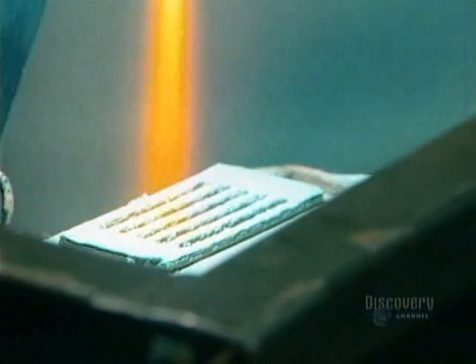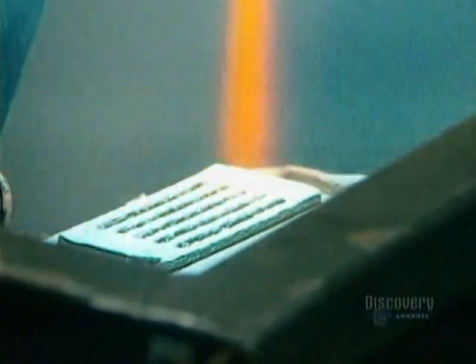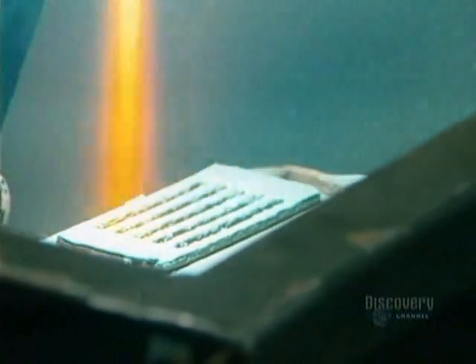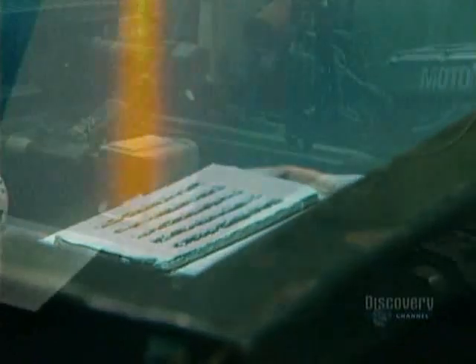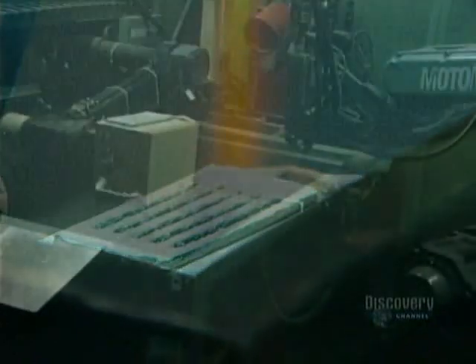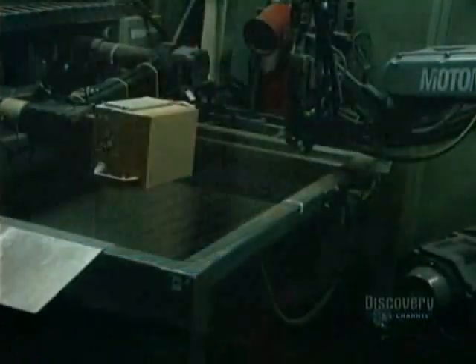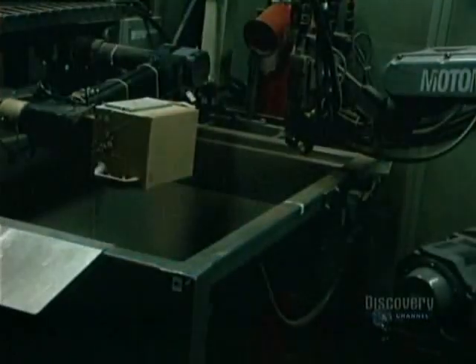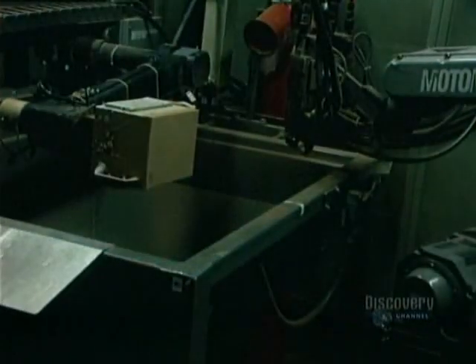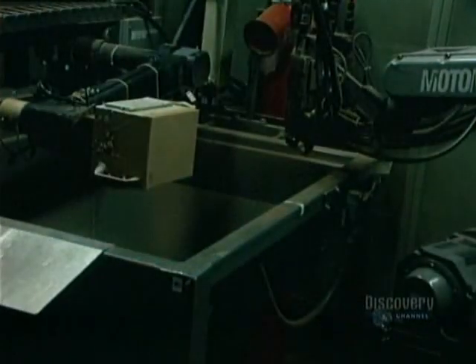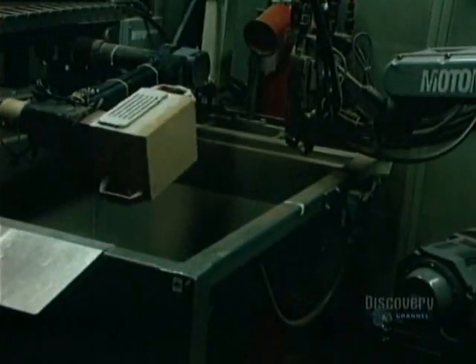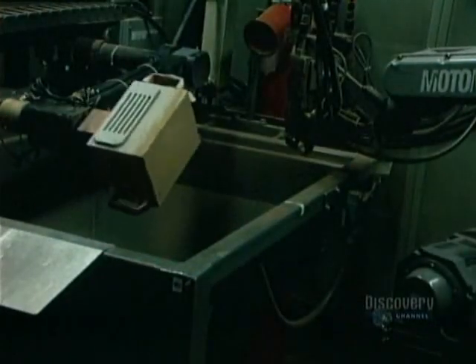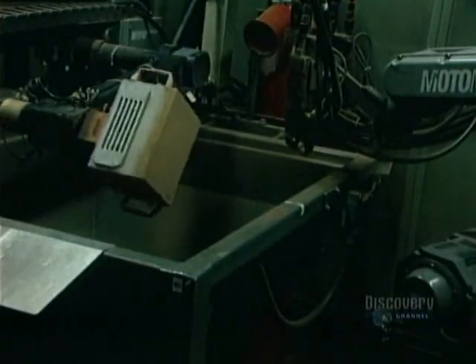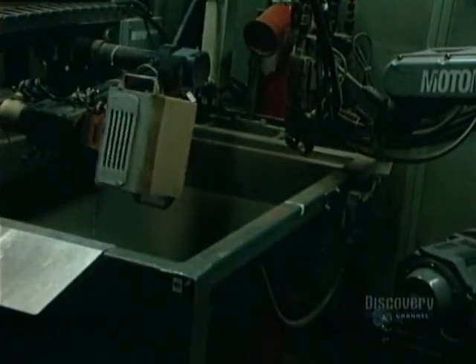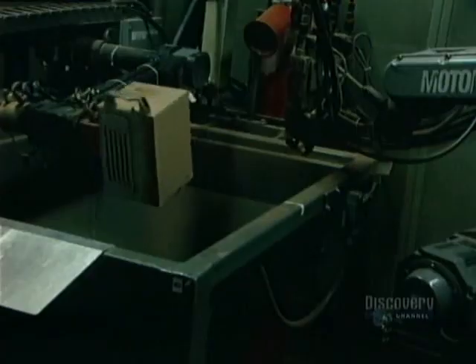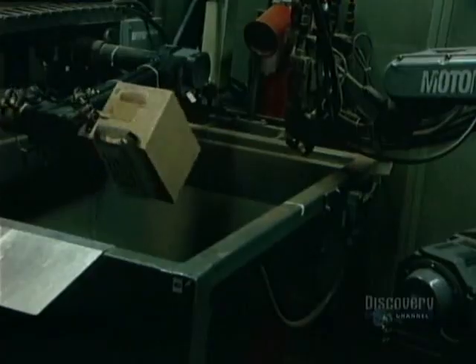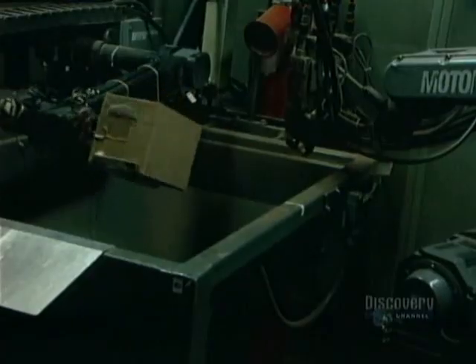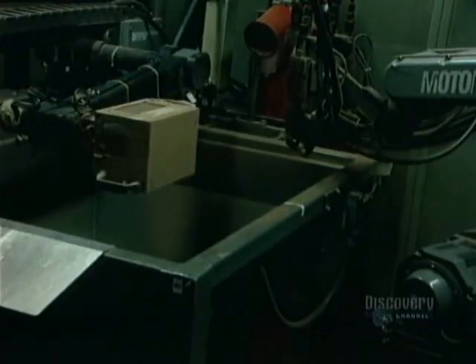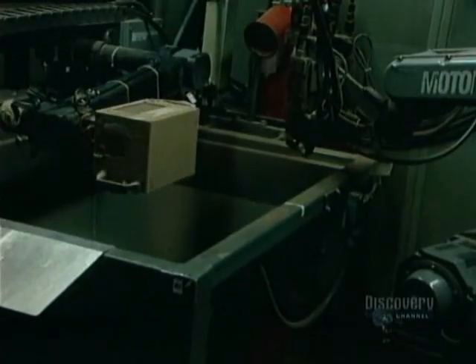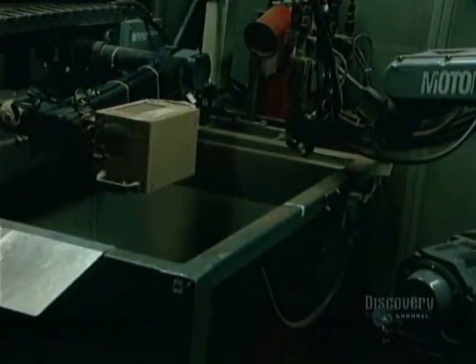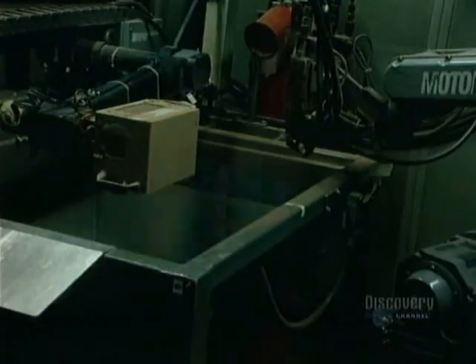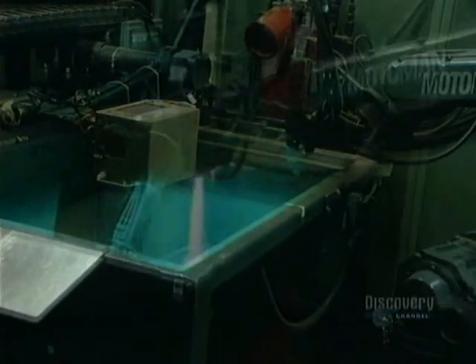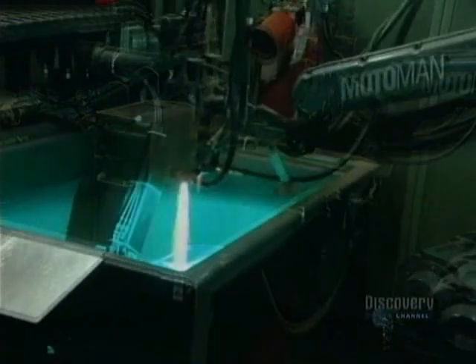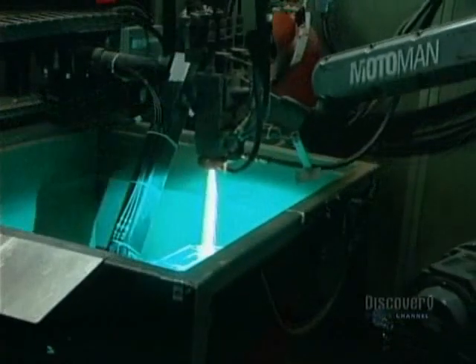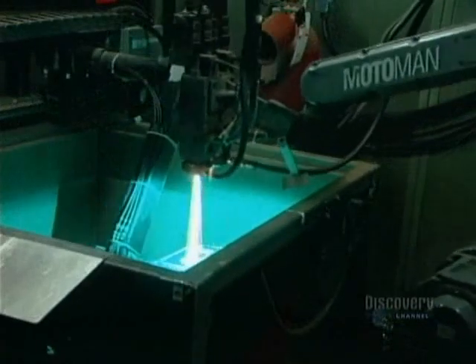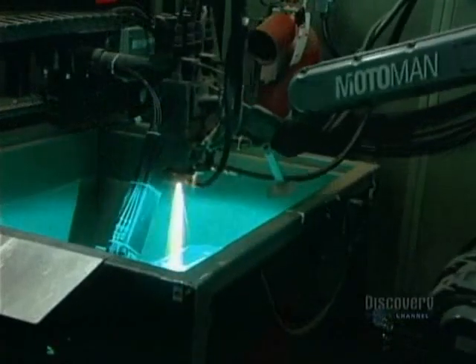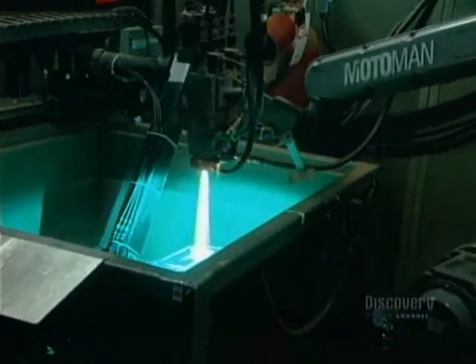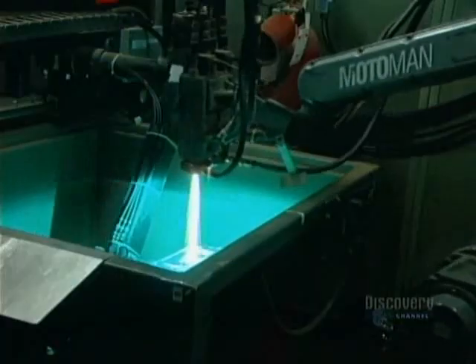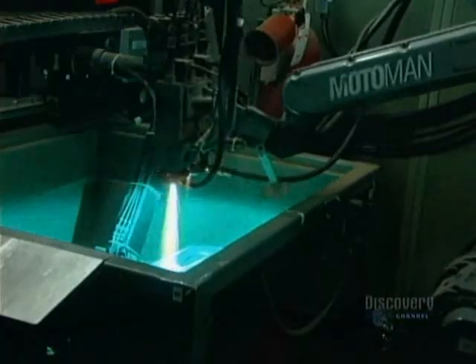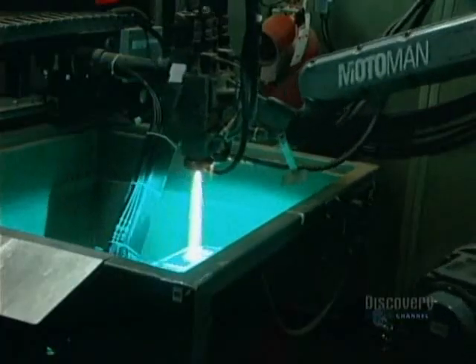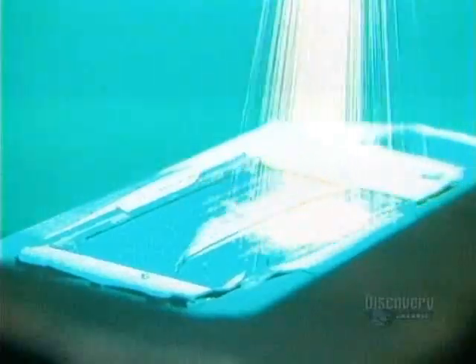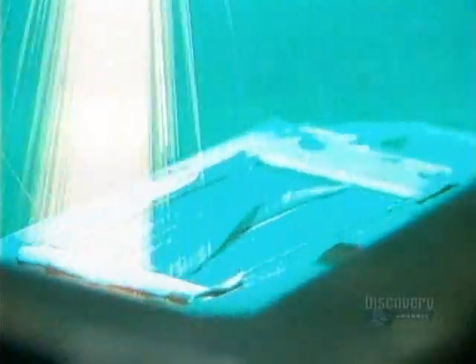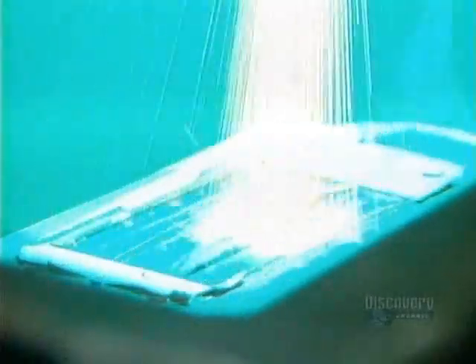The battery is now finished. It comprises four elements: lithium, which acts as the anode; a metallic oxide cathode; a dry solid polymer electrolyte; and a metallic current collector.